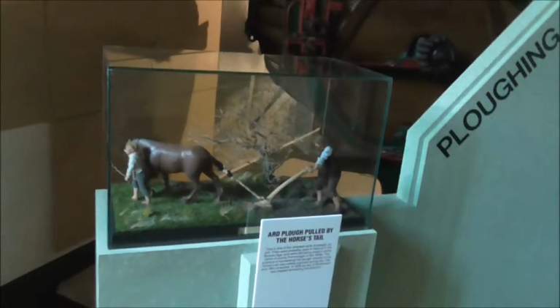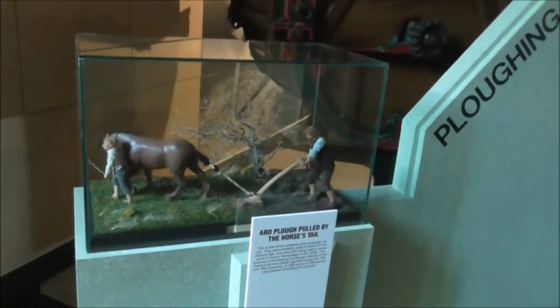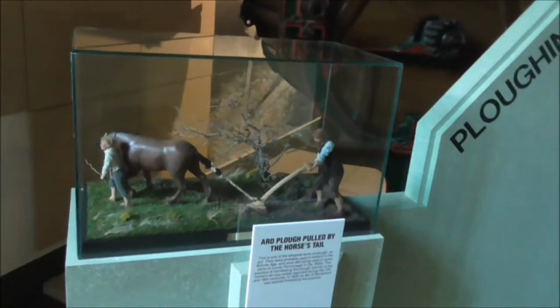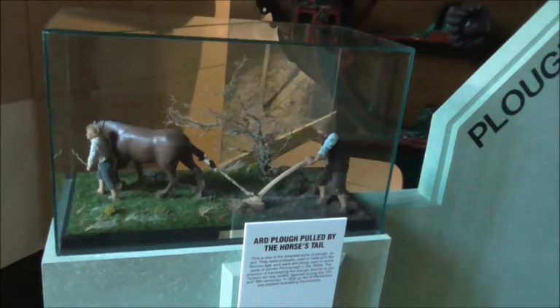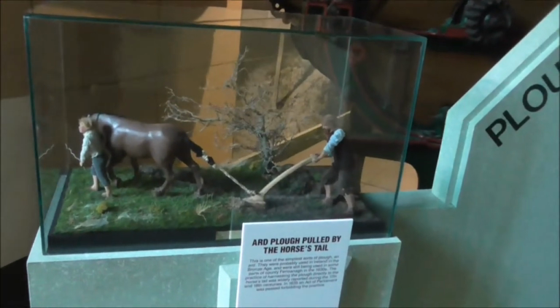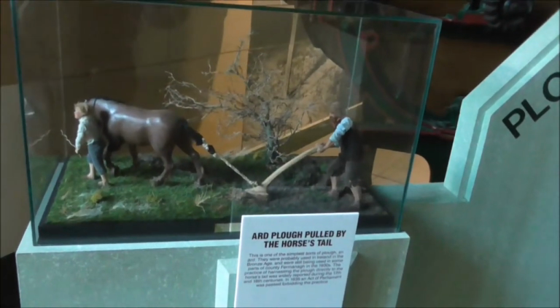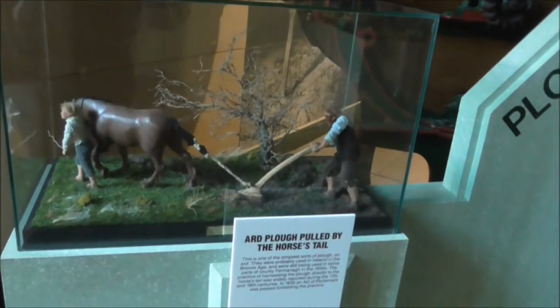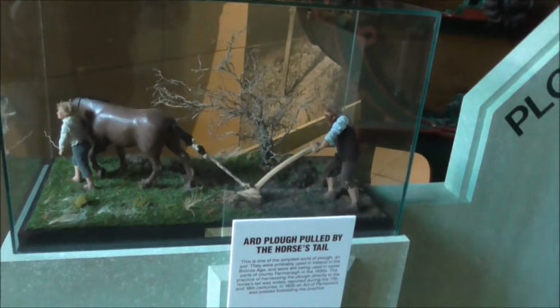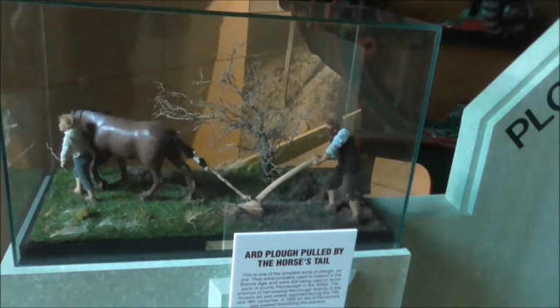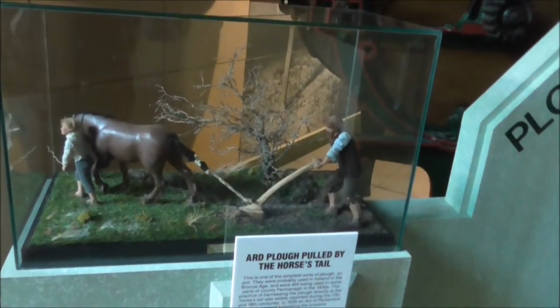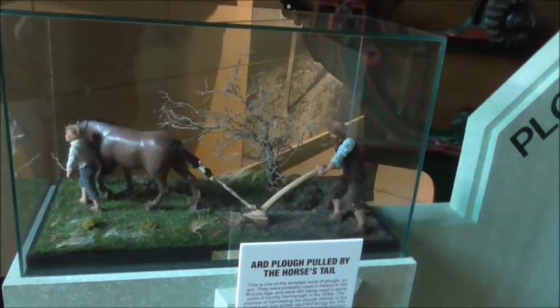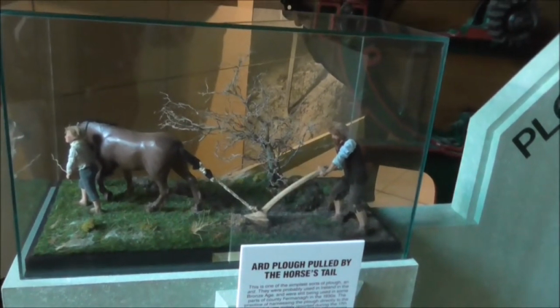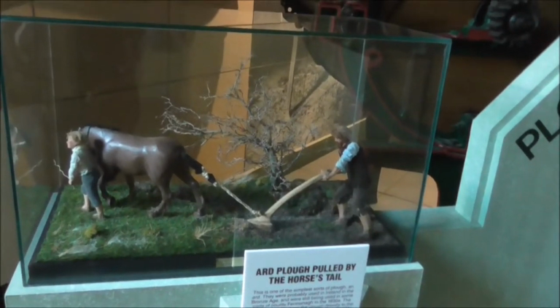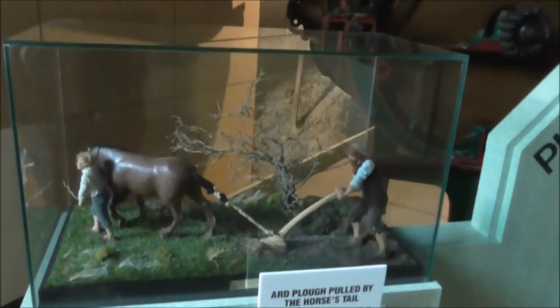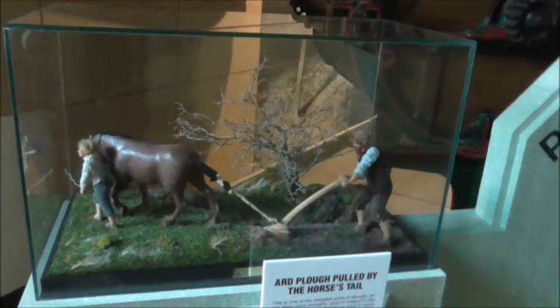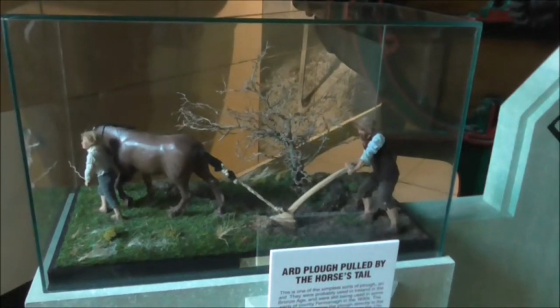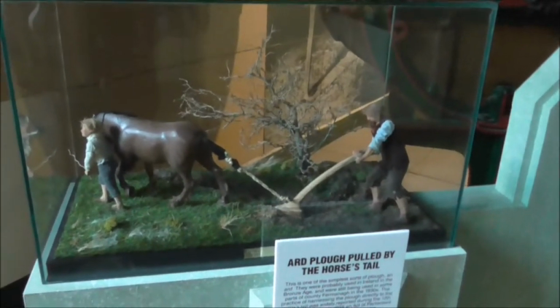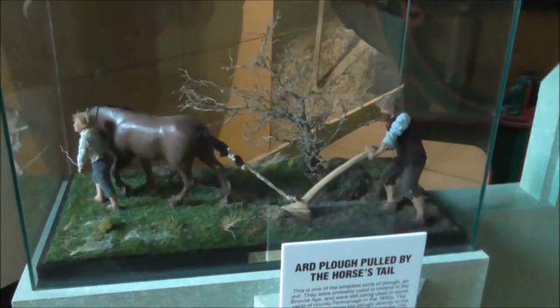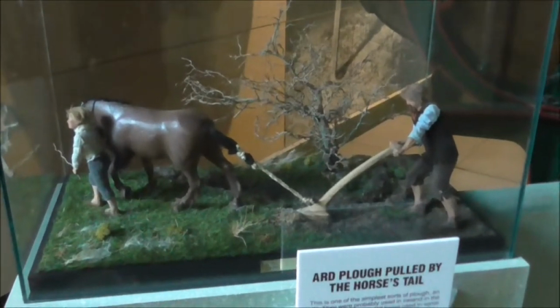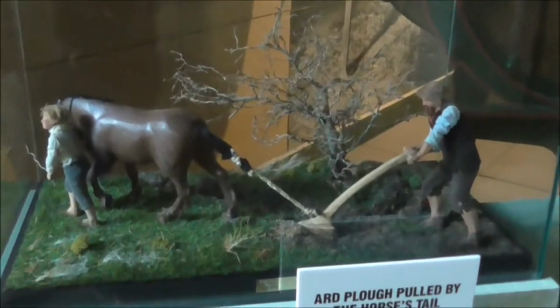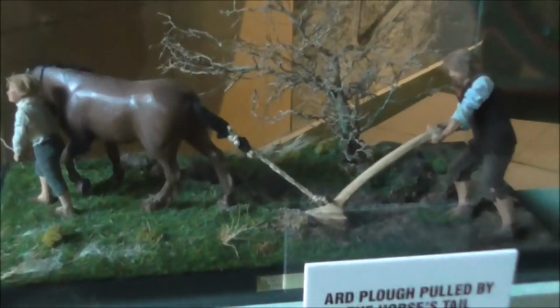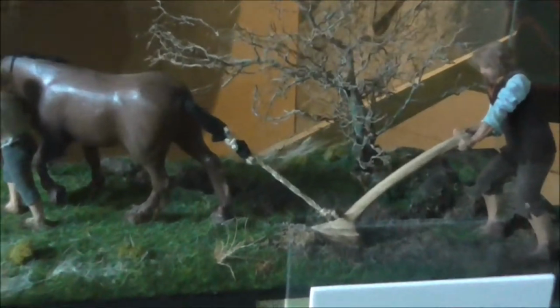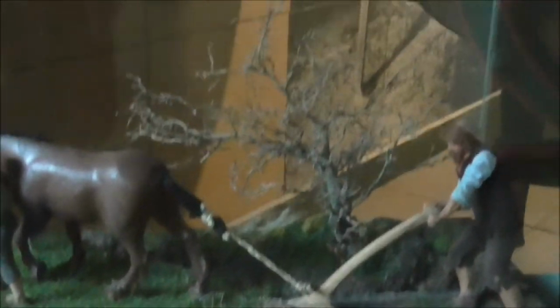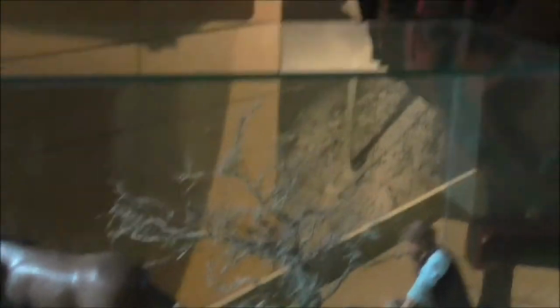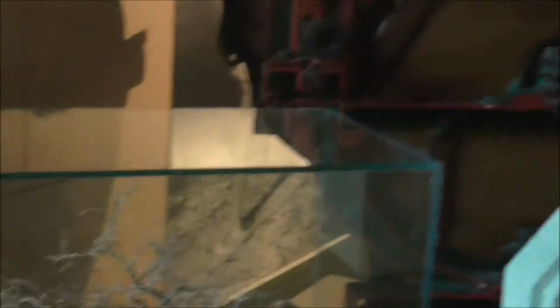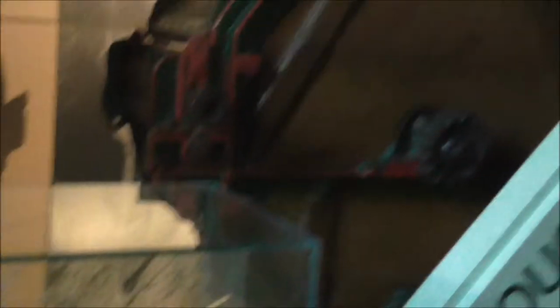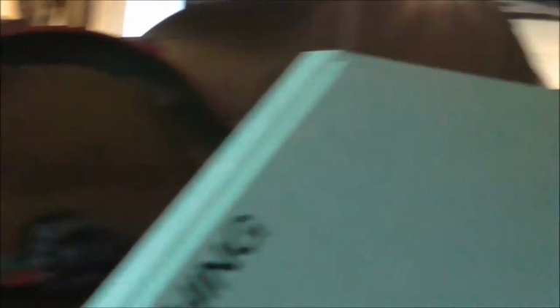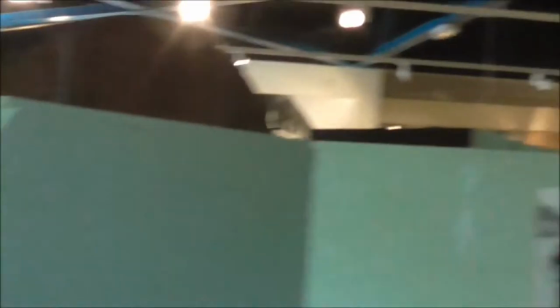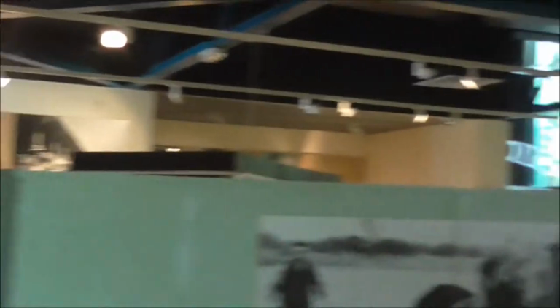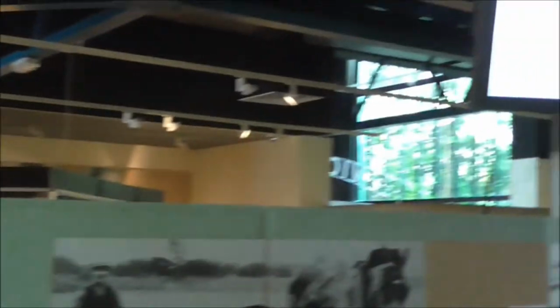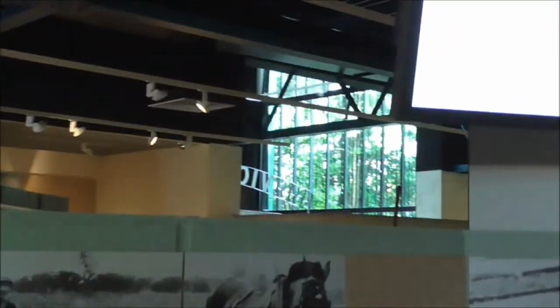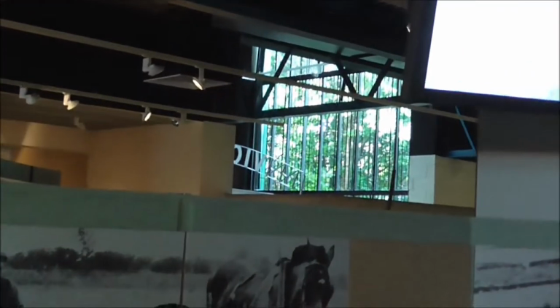This is an oared plough pulled by horses — pulled by the horse's tail. Different forms of ploughing are shown here.